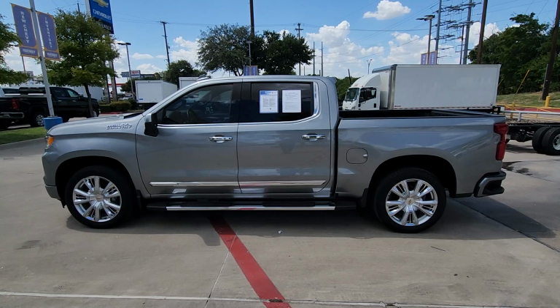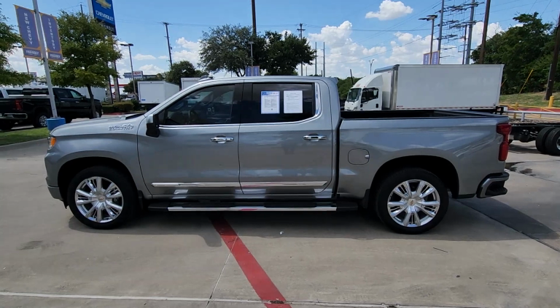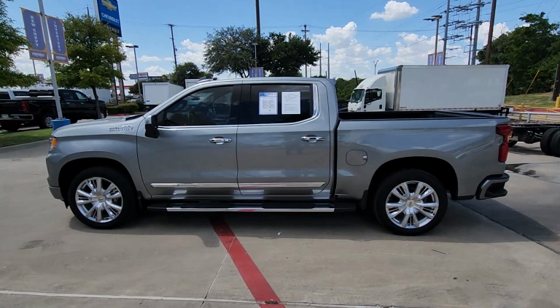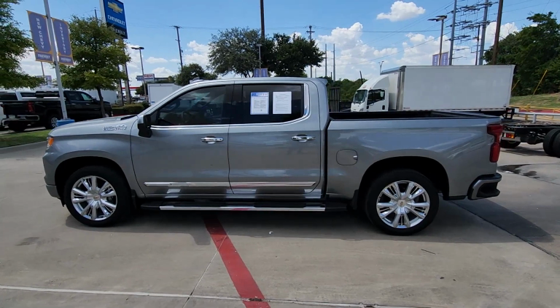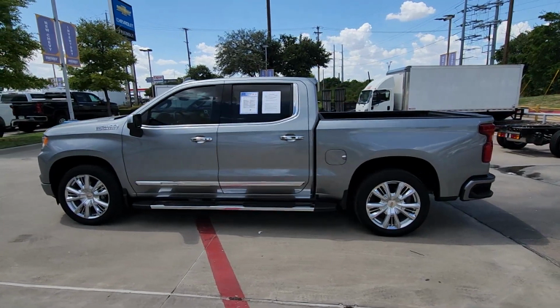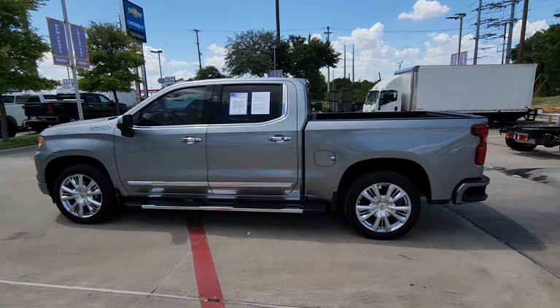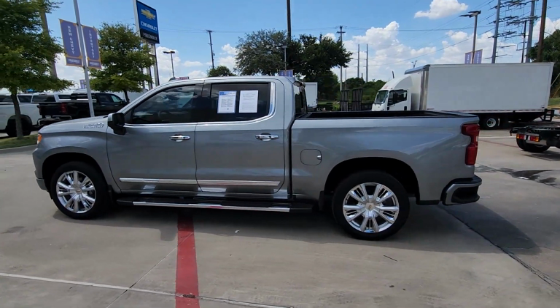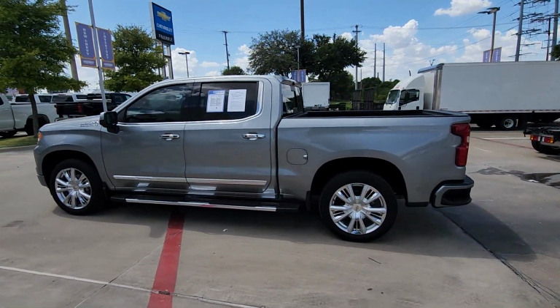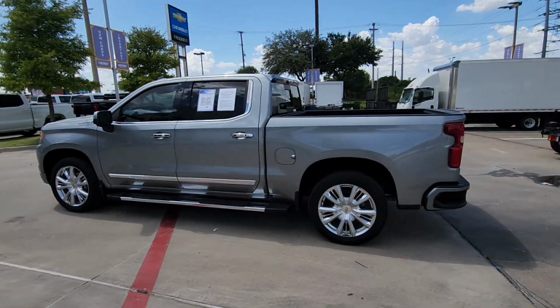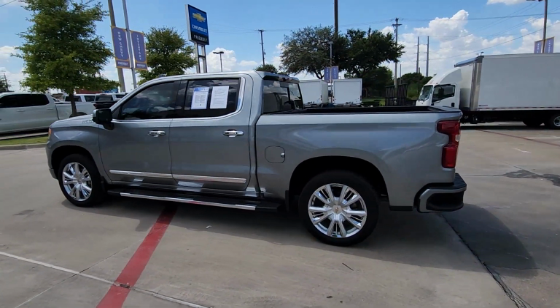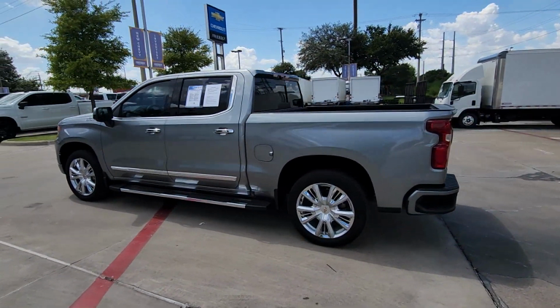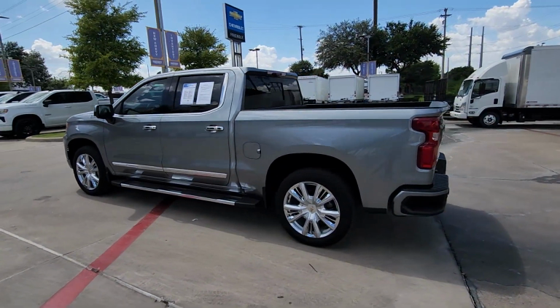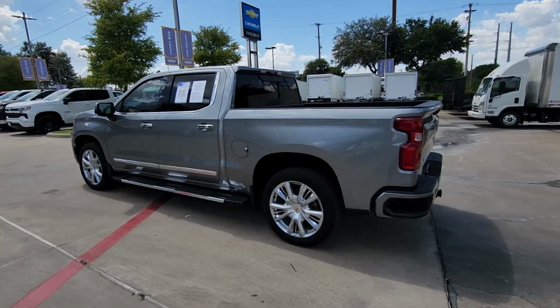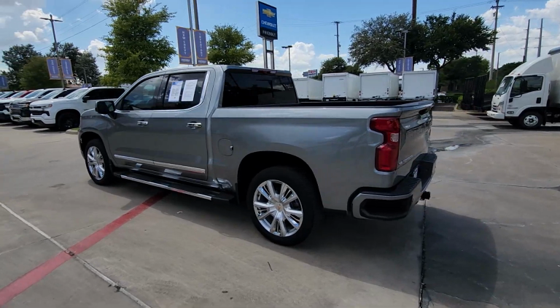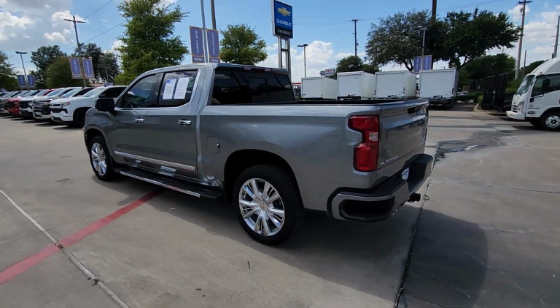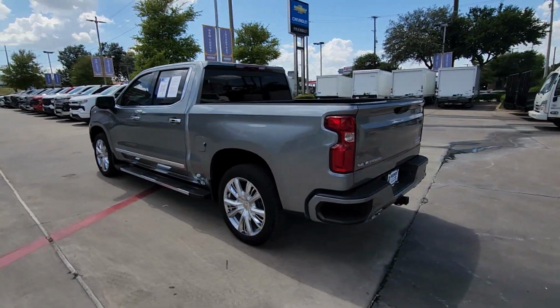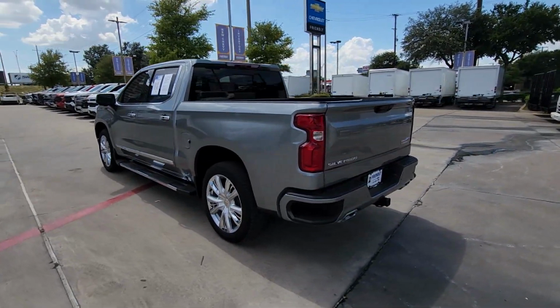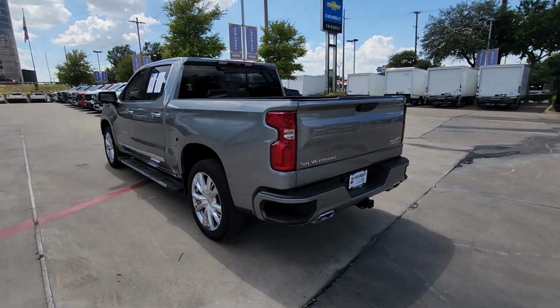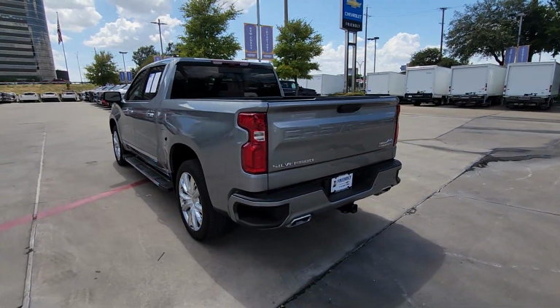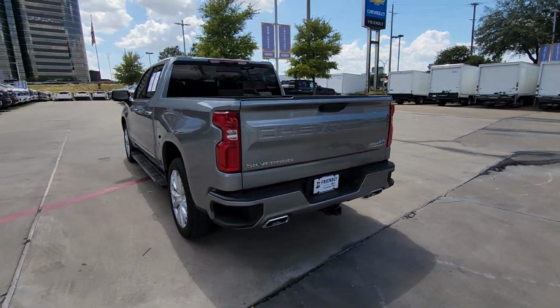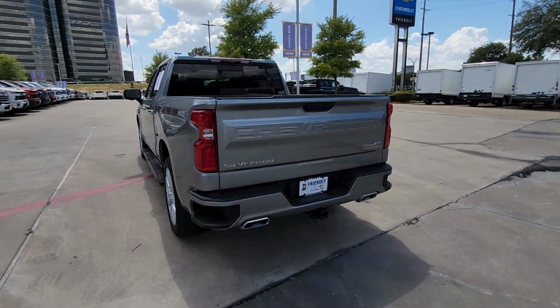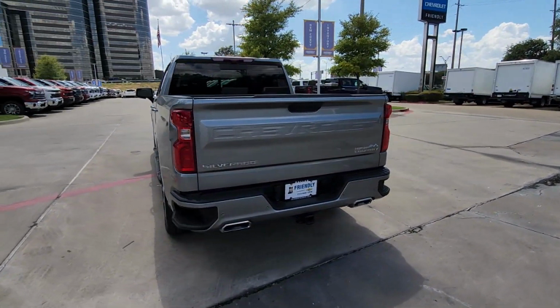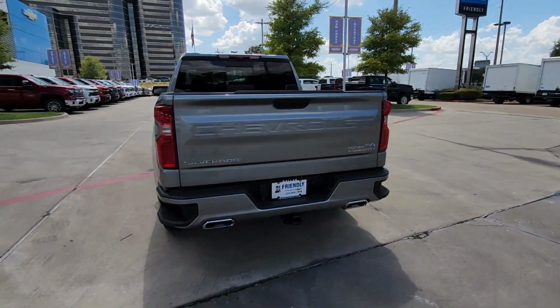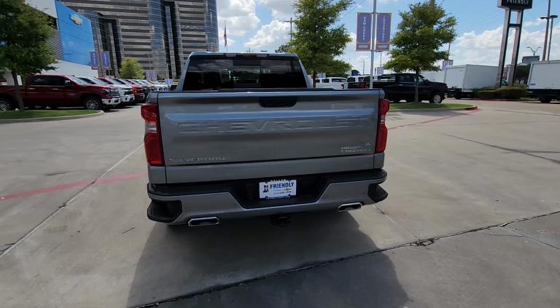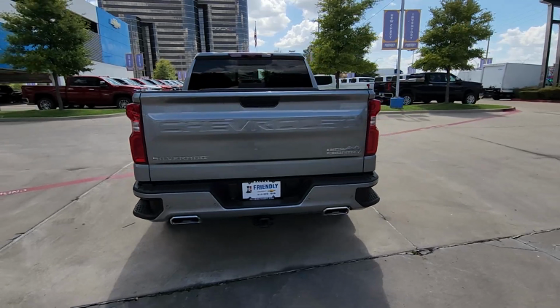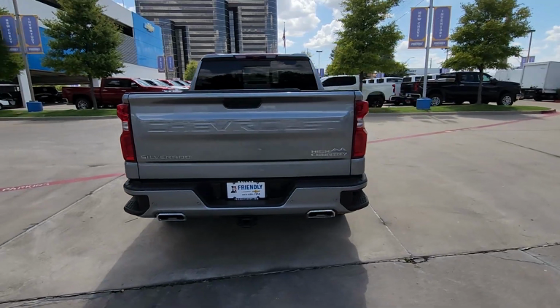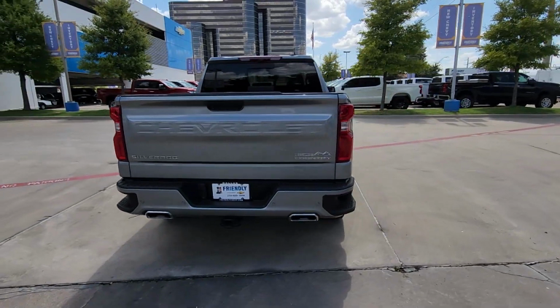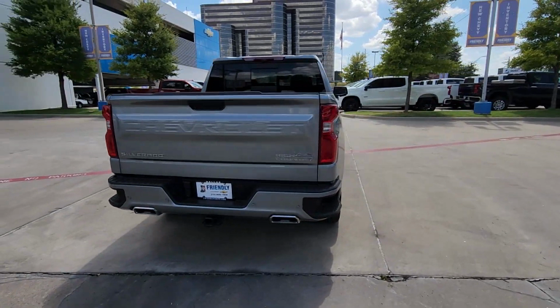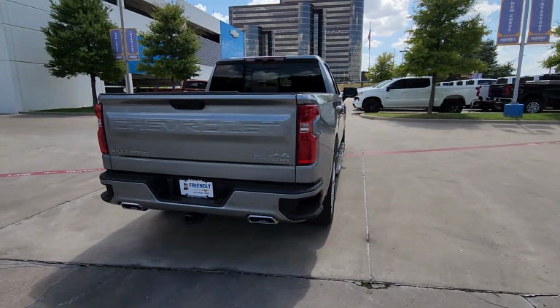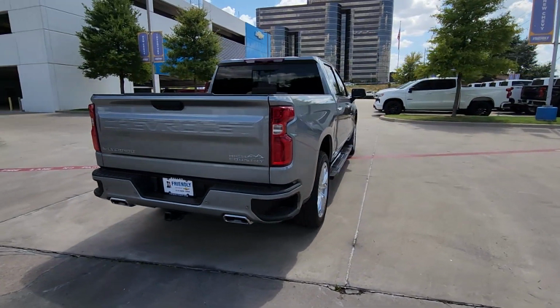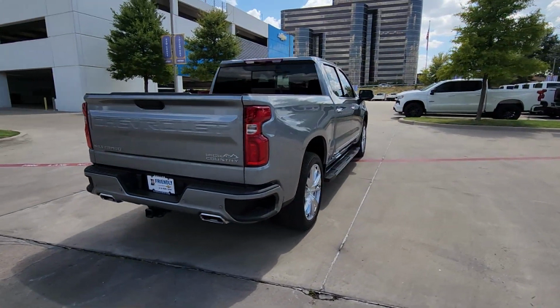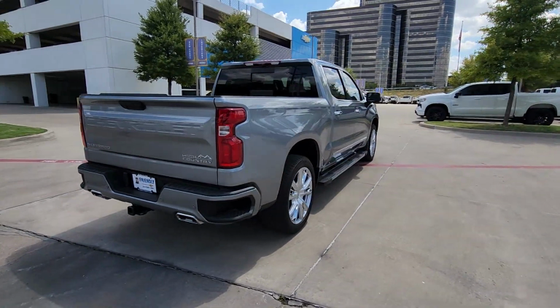Go home happy with the 2023 Chevrolet Silverado 1500. With less than 25,000 miles on the odometer, this vehicle stands out from the rest.